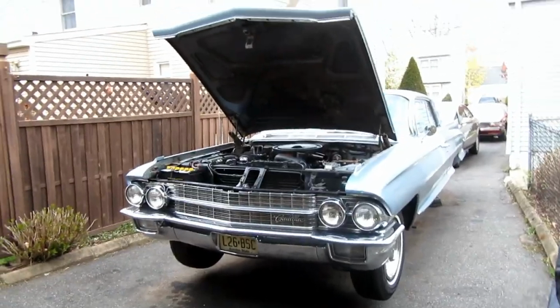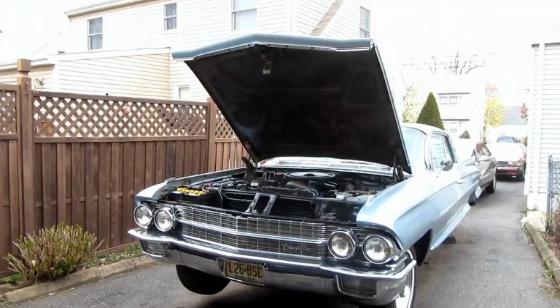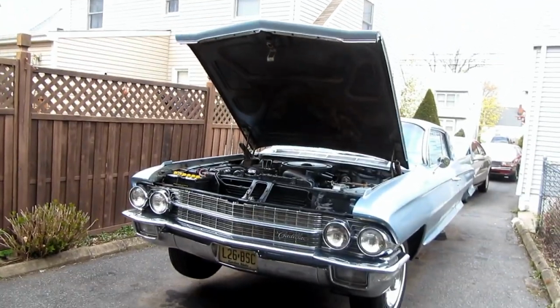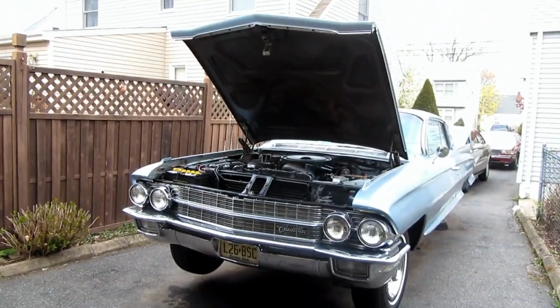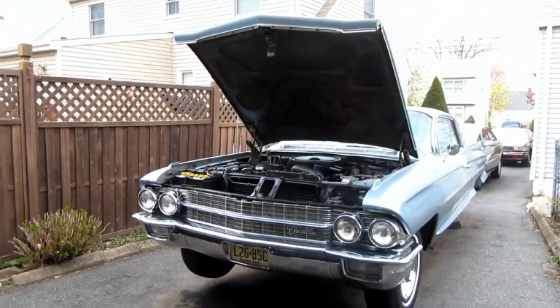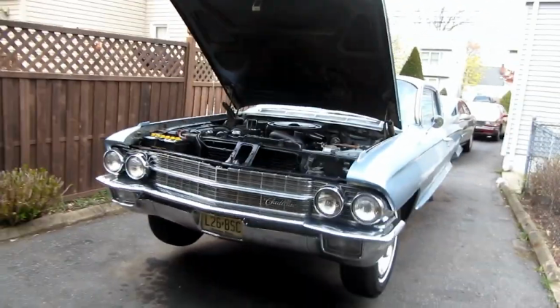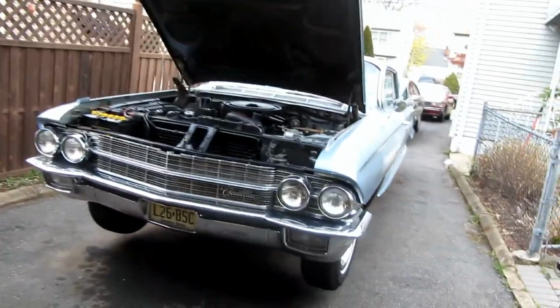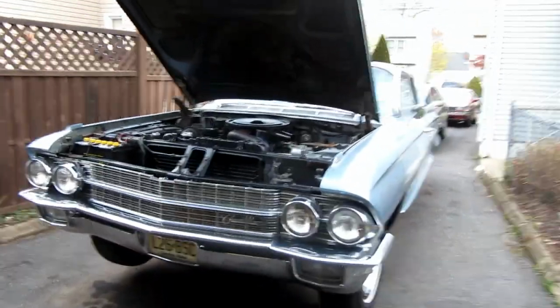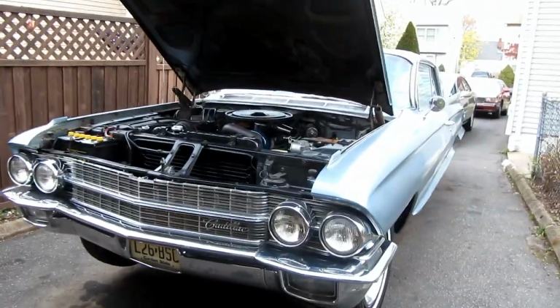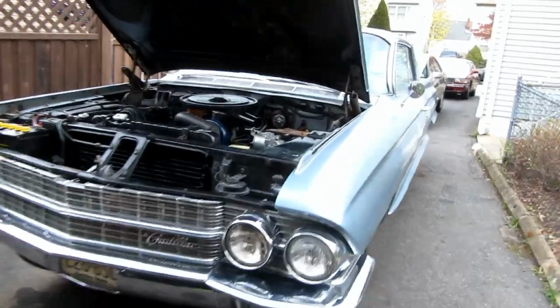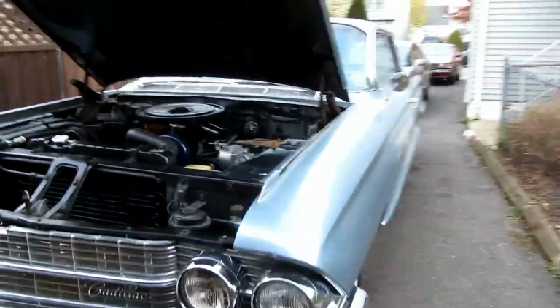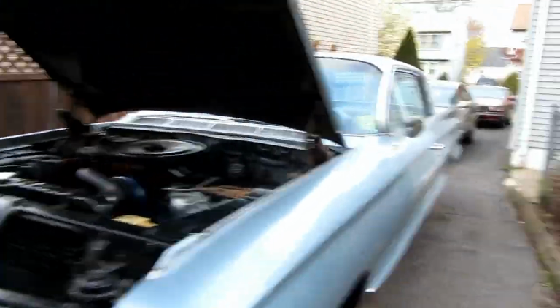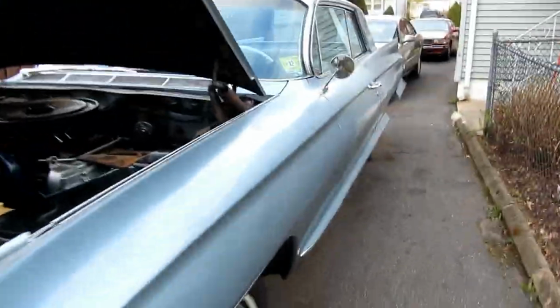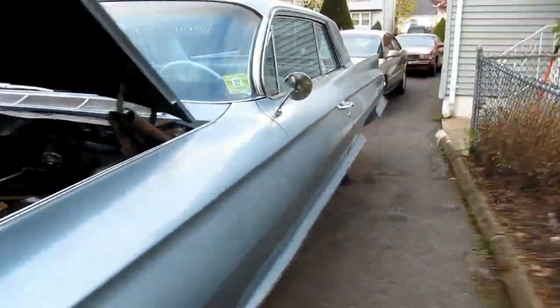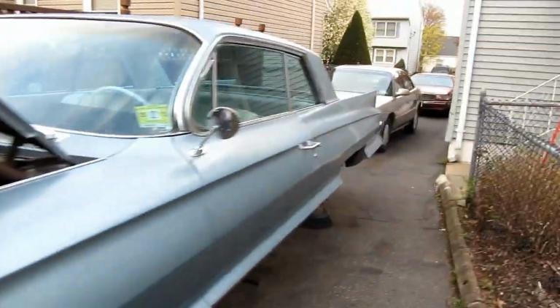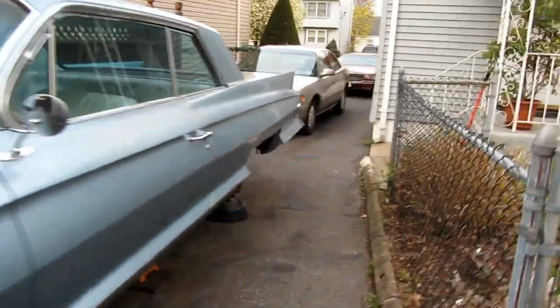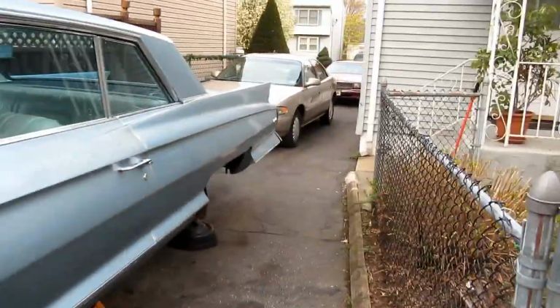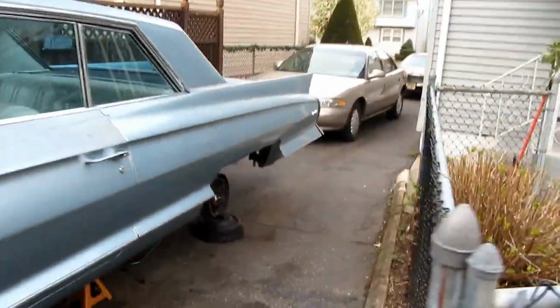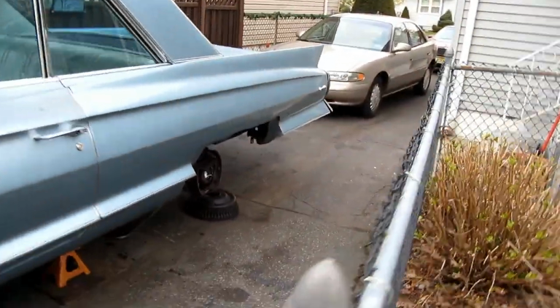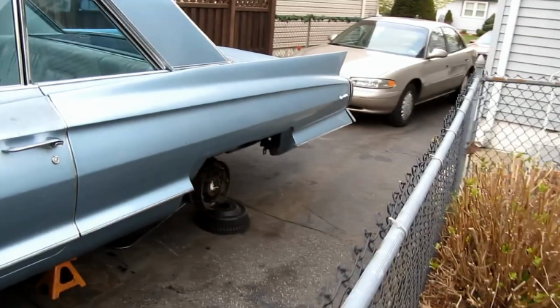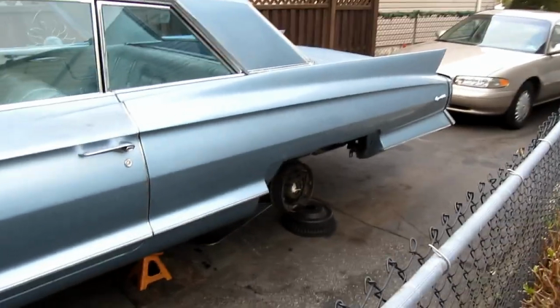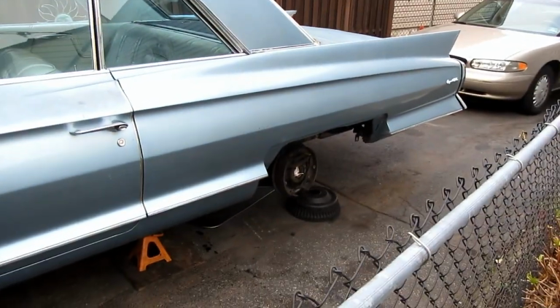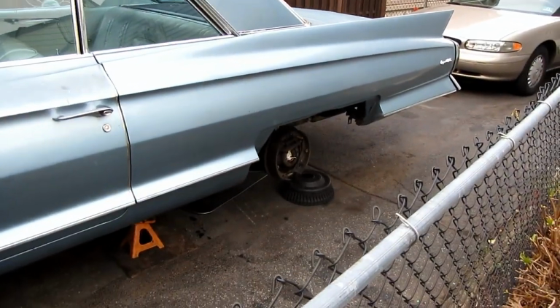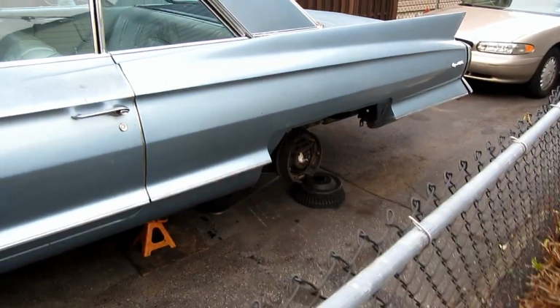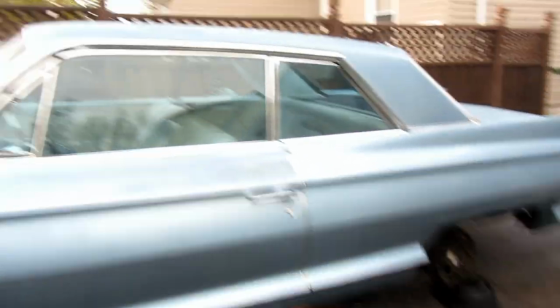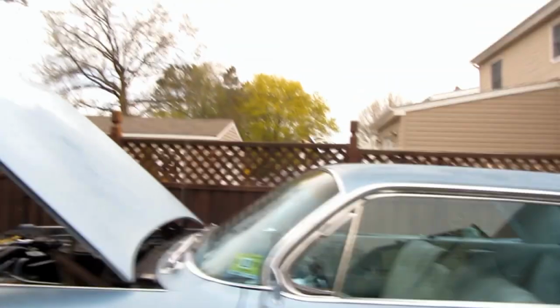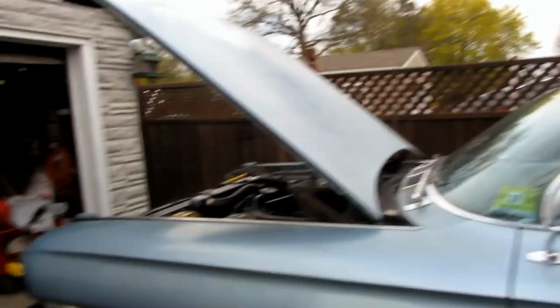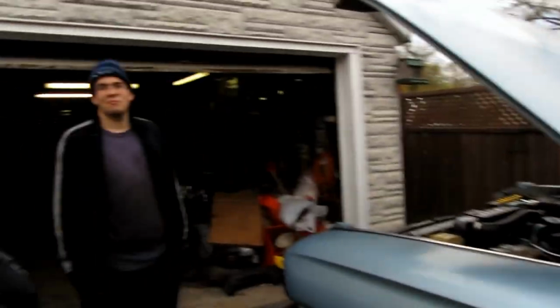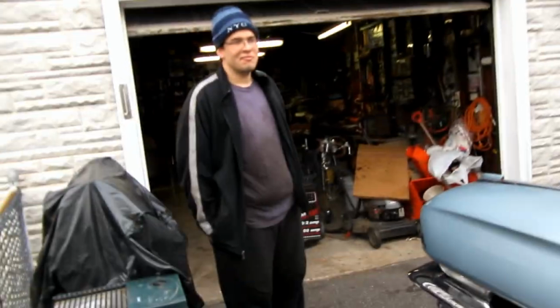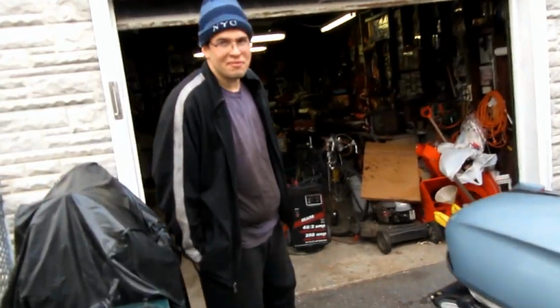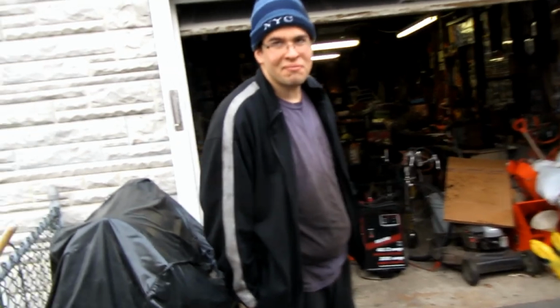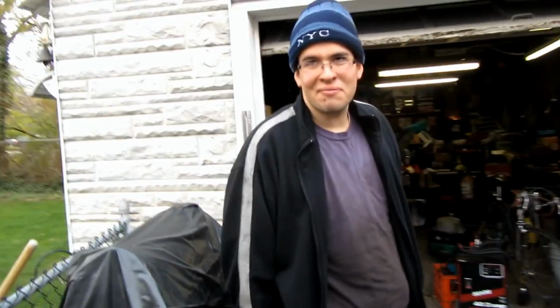Okay, everybody. Here we are again. 1962 Cadillac right here. It's up on jack stands today because we're doing the rear end. Some nifty things we found about it today too.